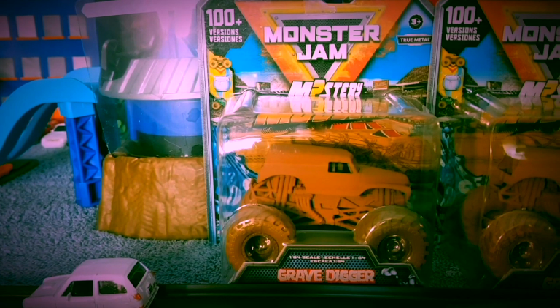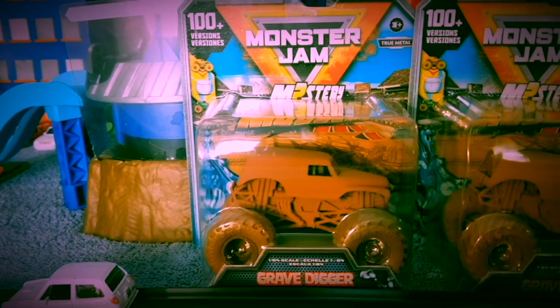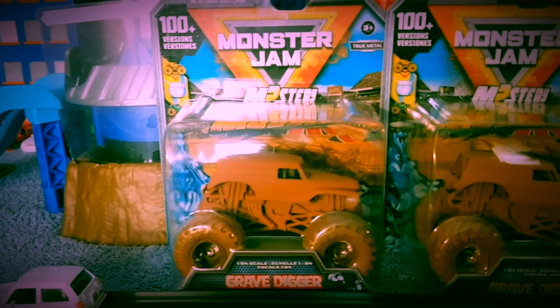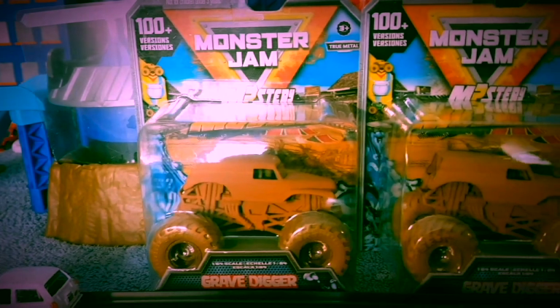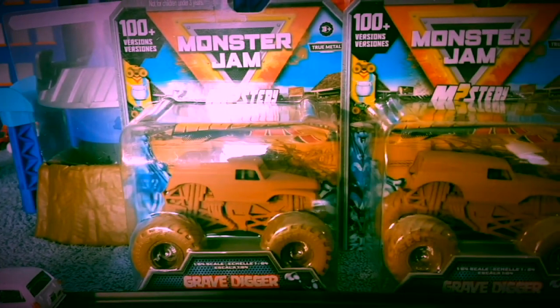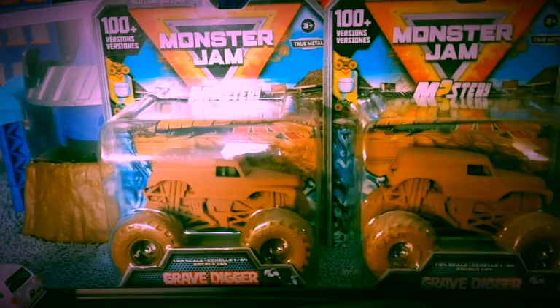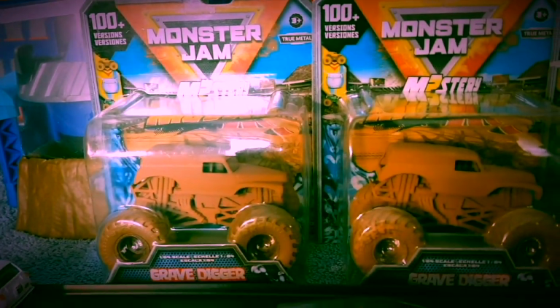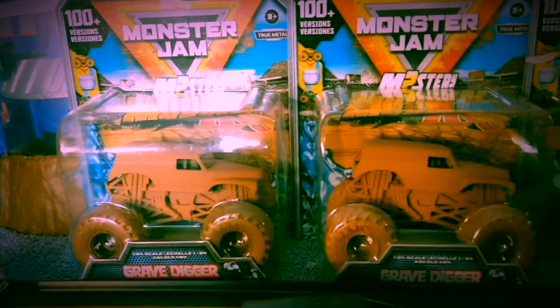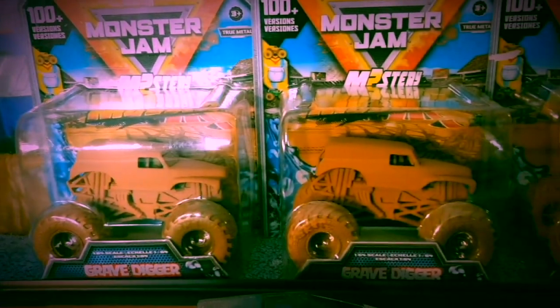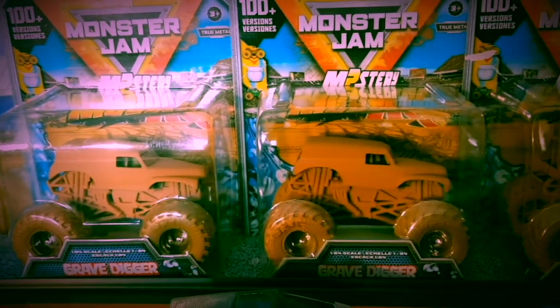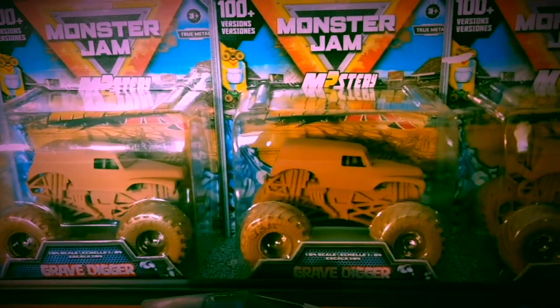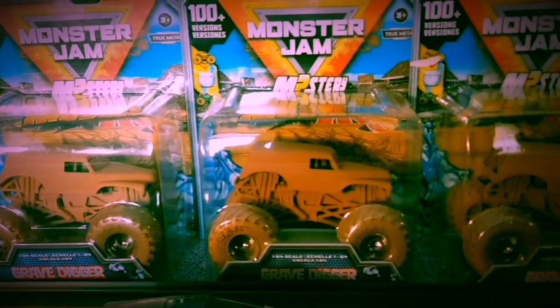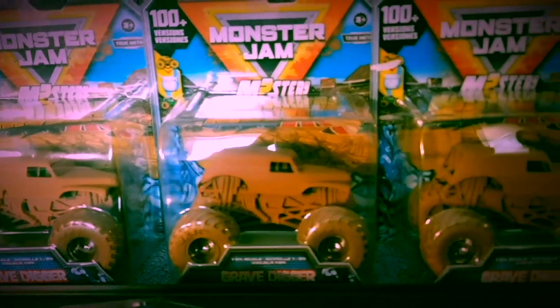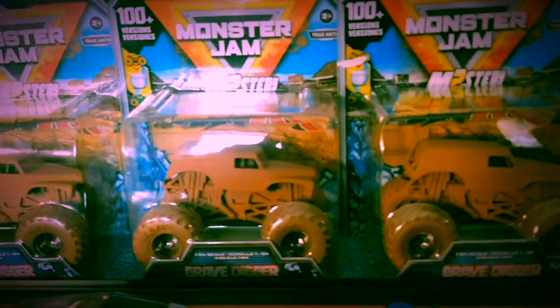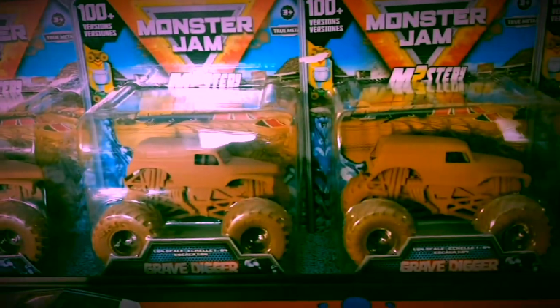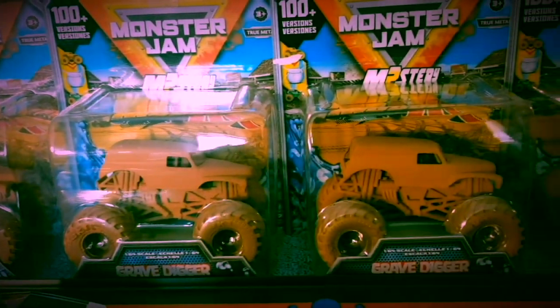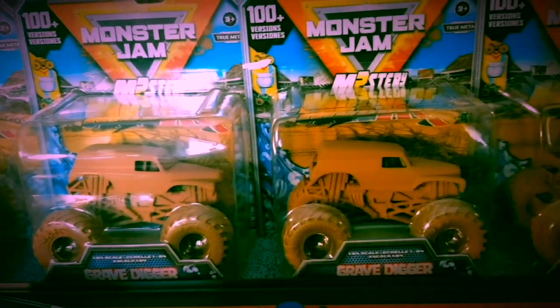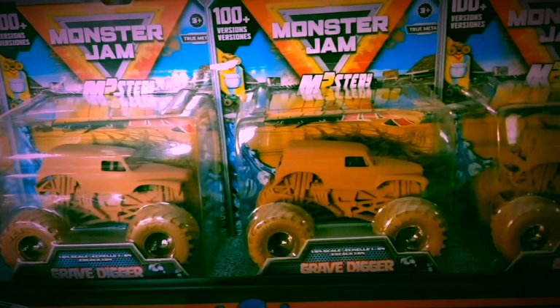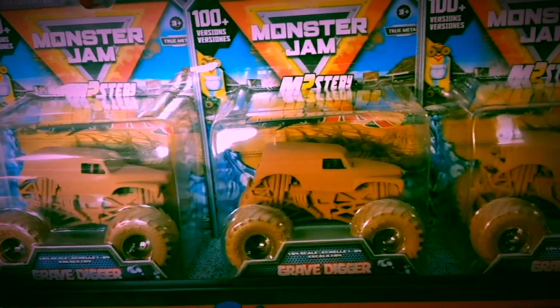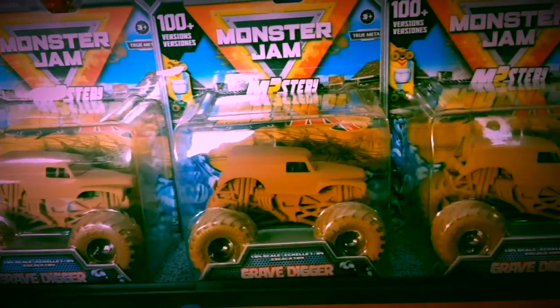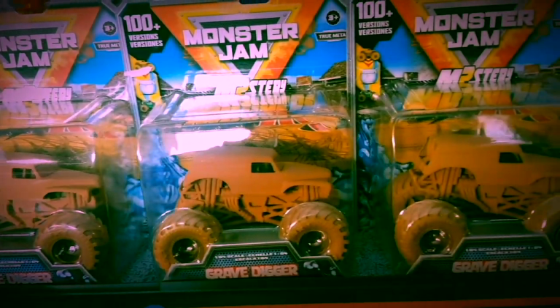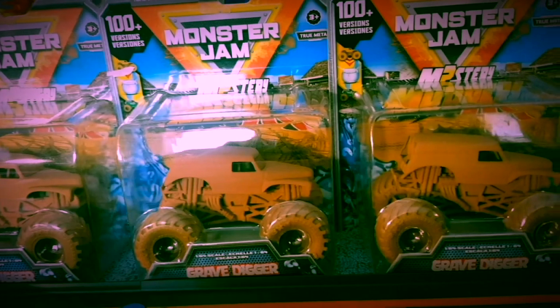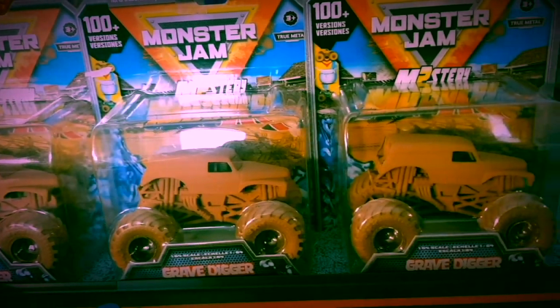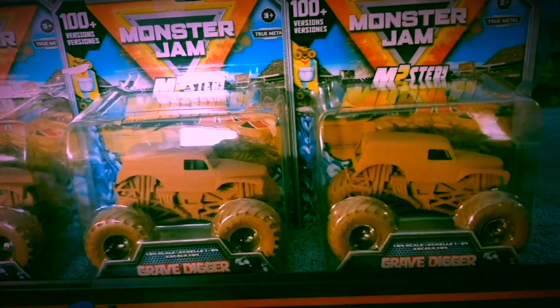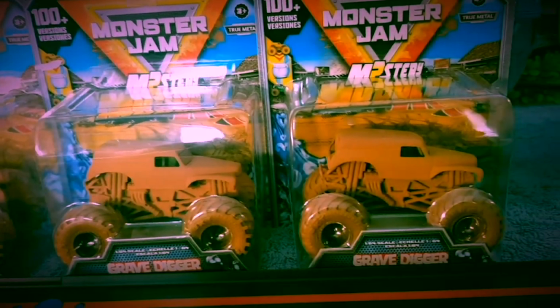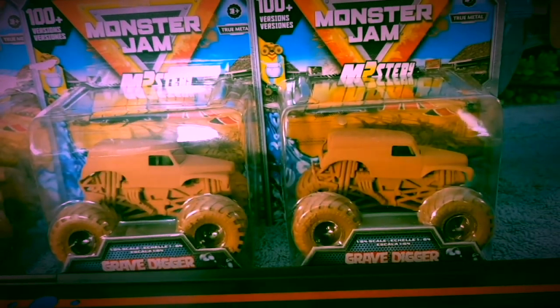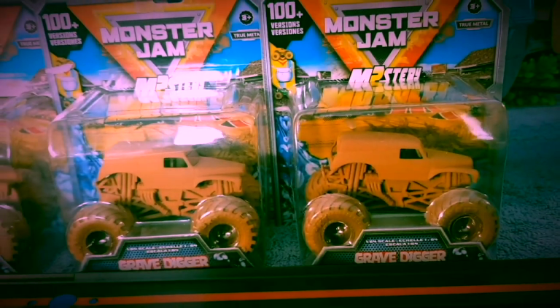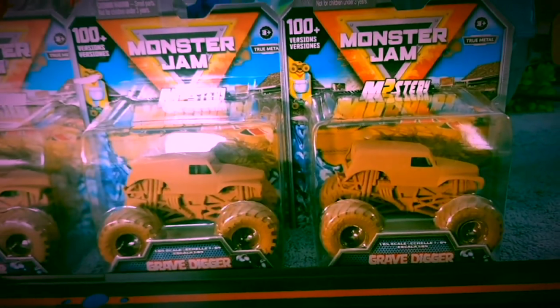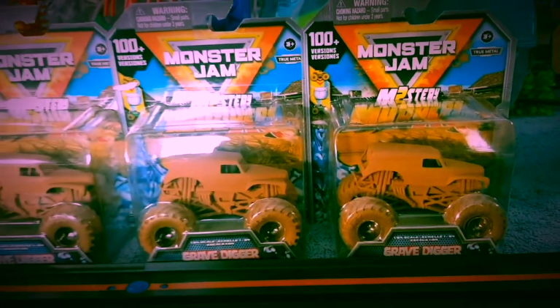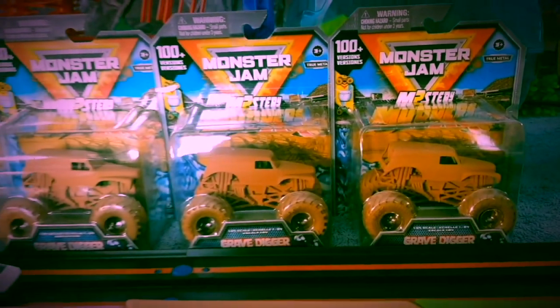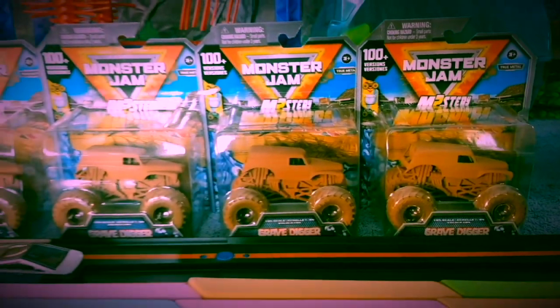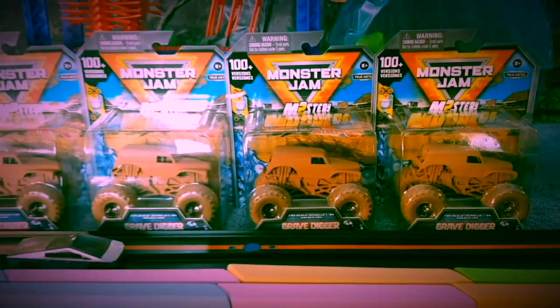Here we show you some of the online purchased trucks that will be taken to our favorite auto wash and then presented to you on the turntable.